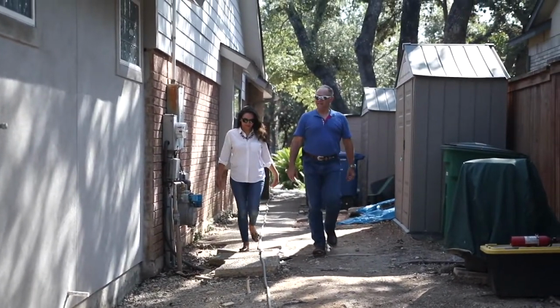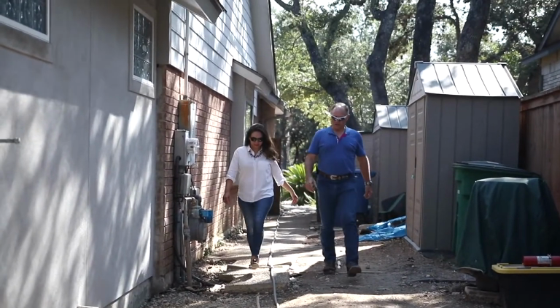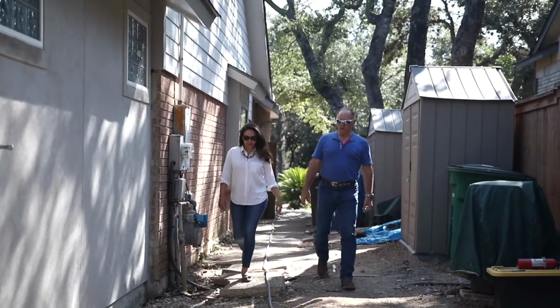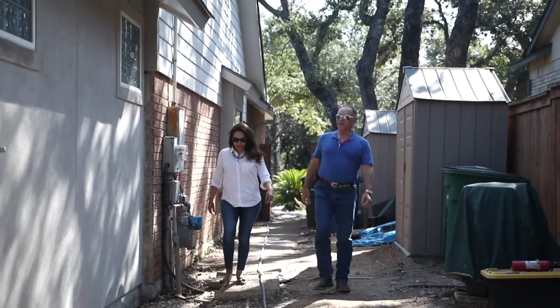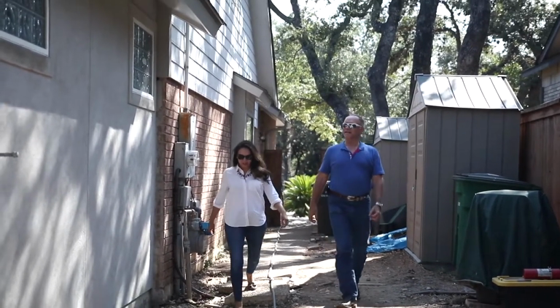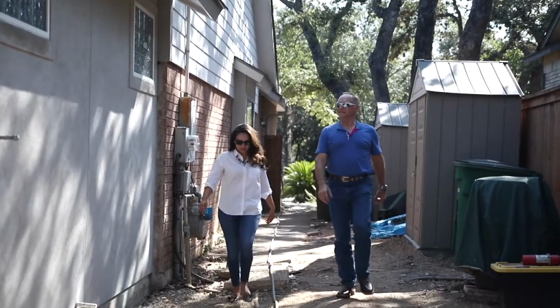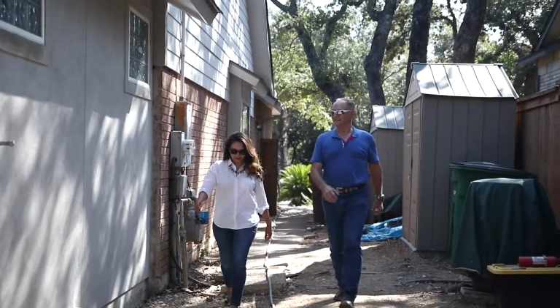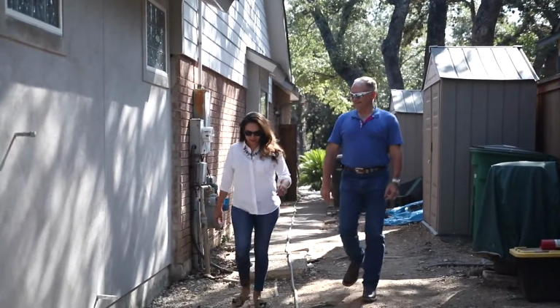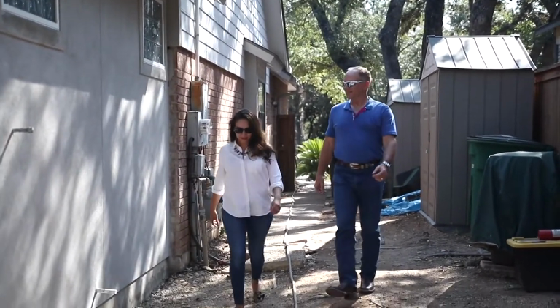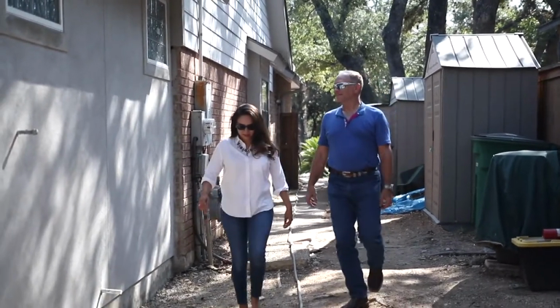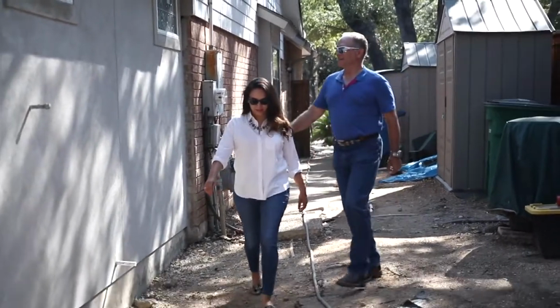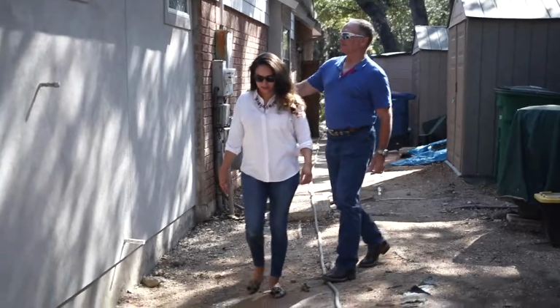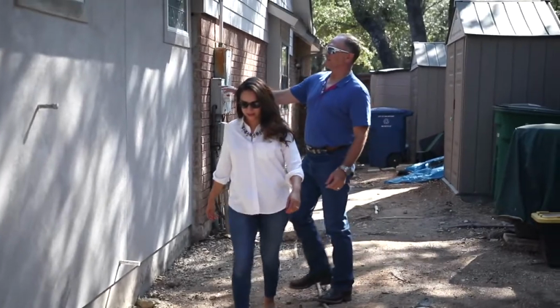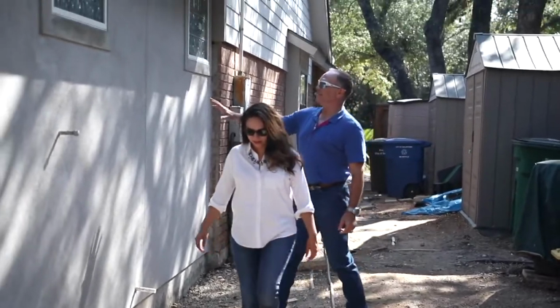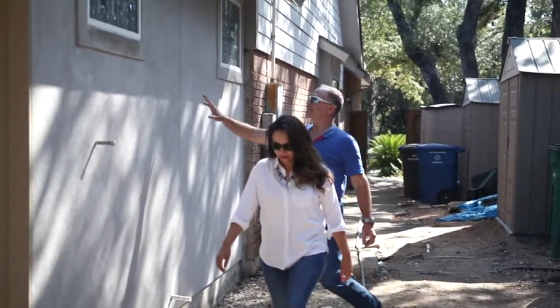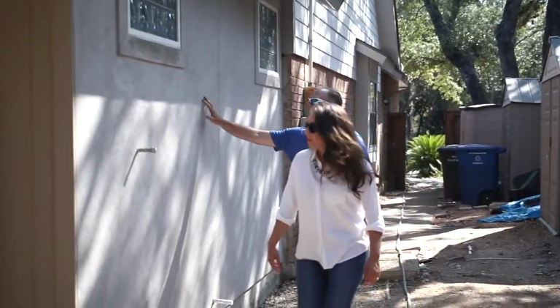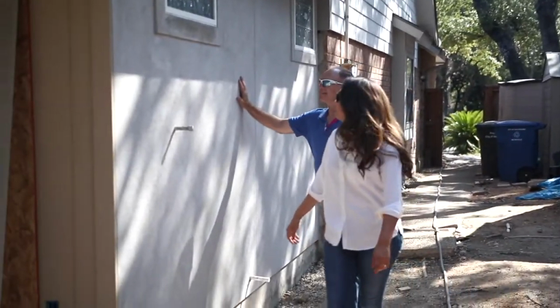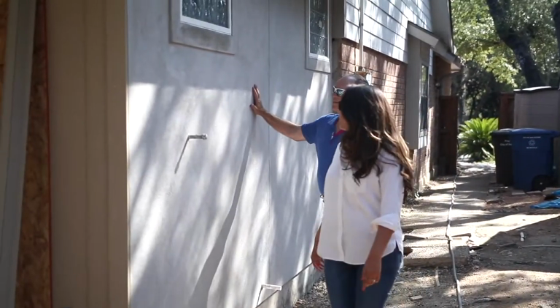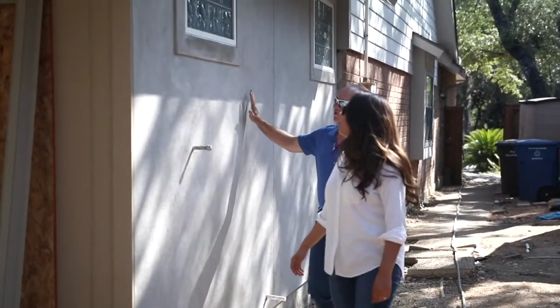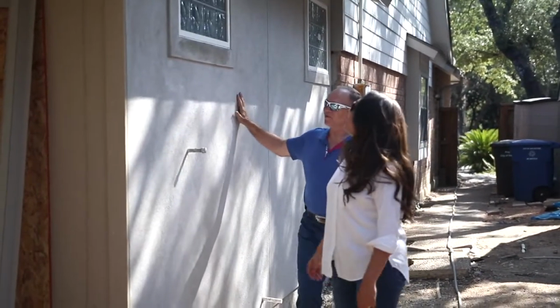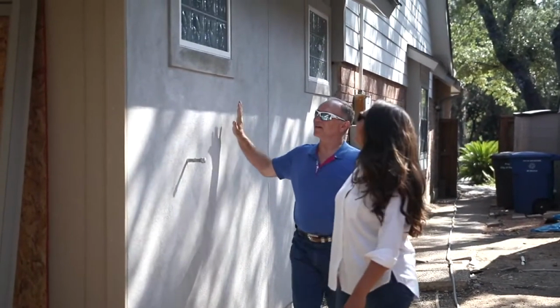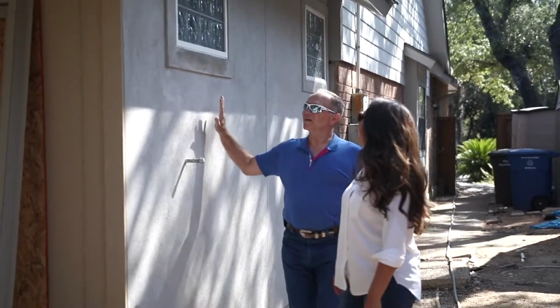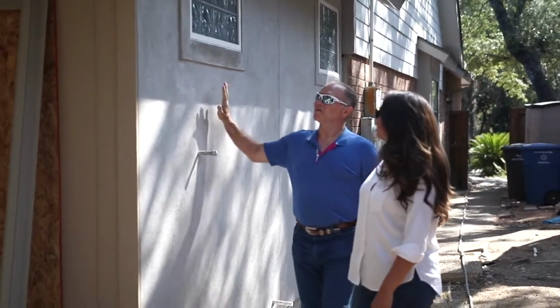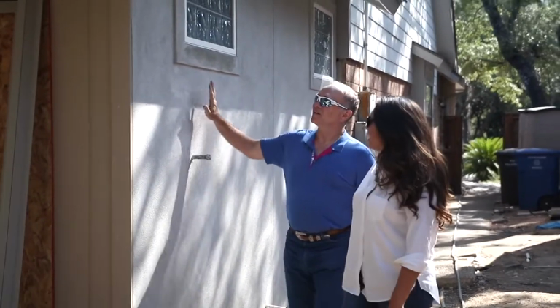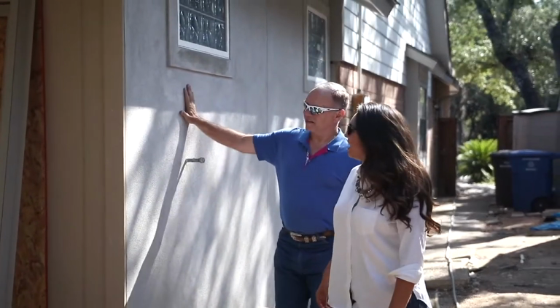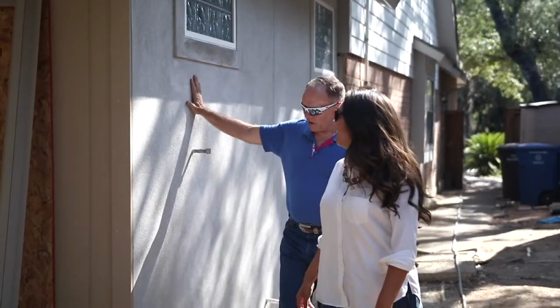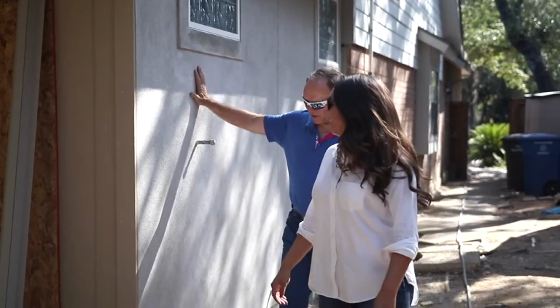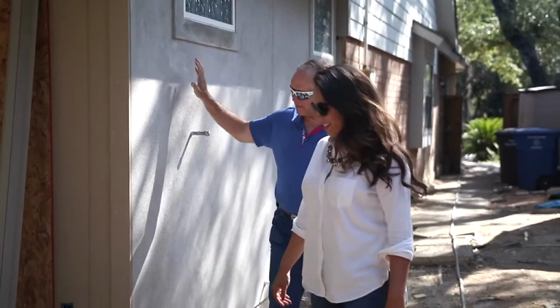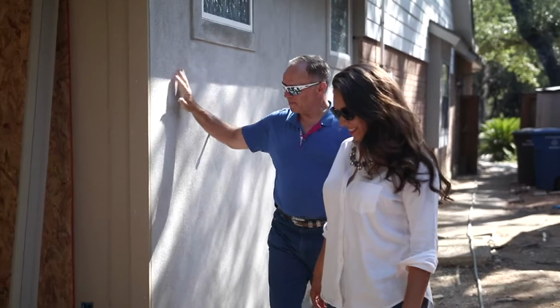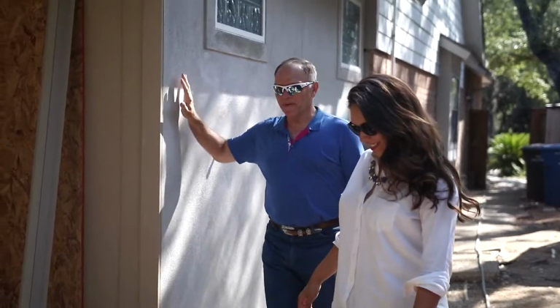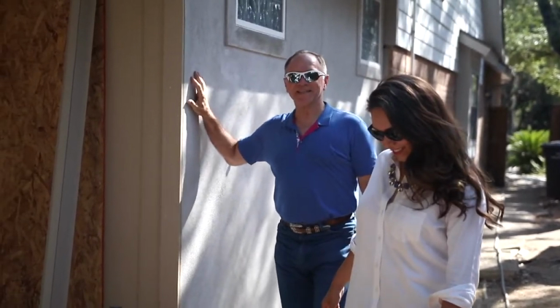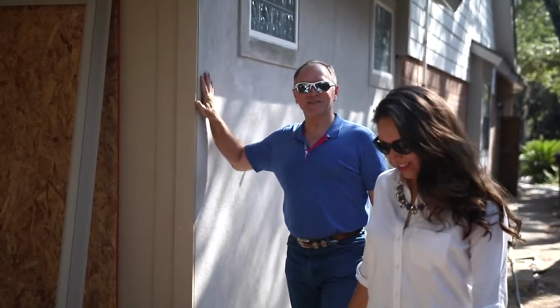It's almost done. Look at that. Is it wet? No. We'll be painting this soon.